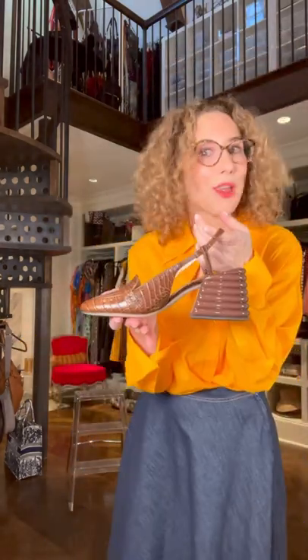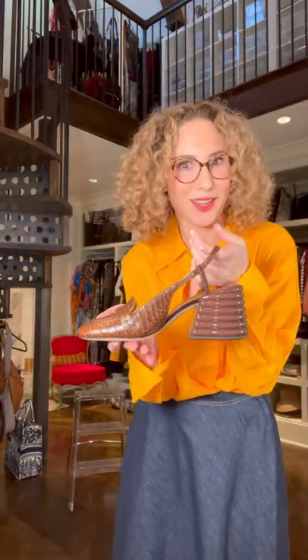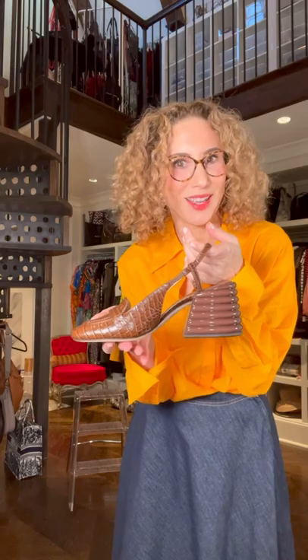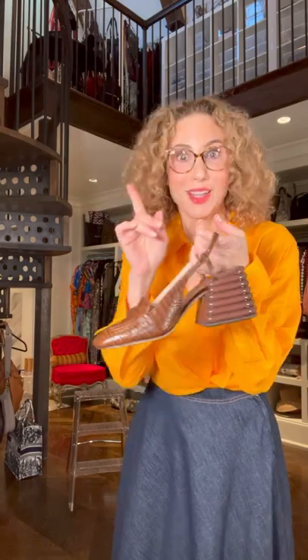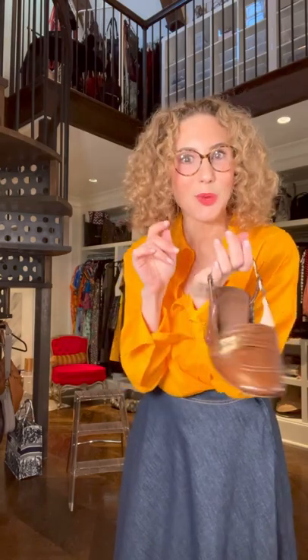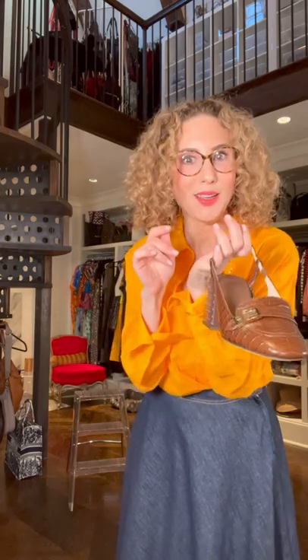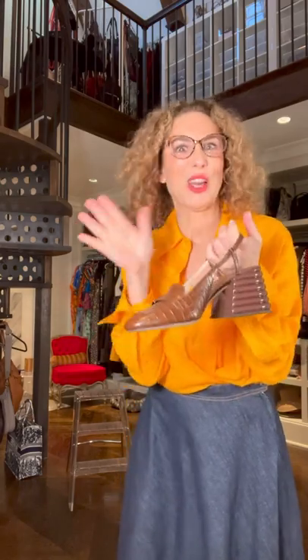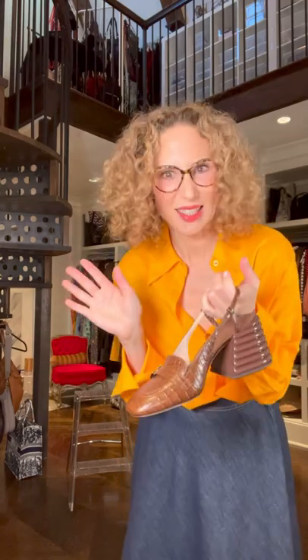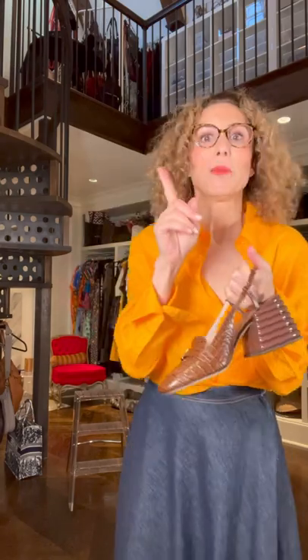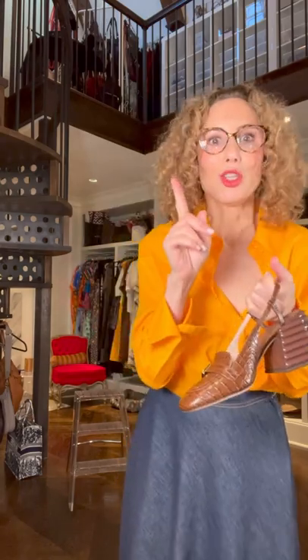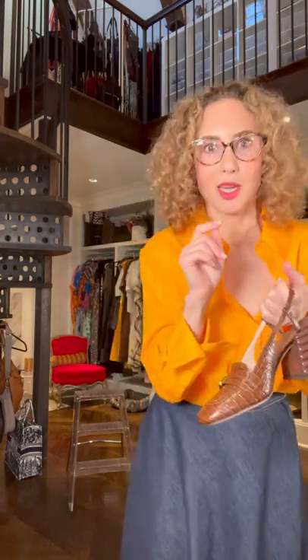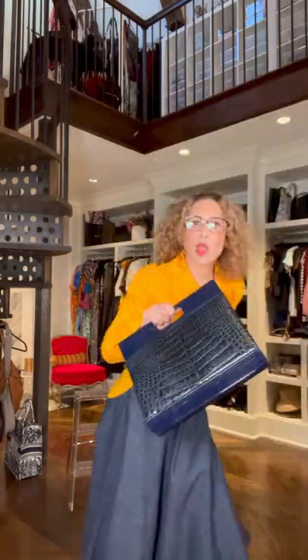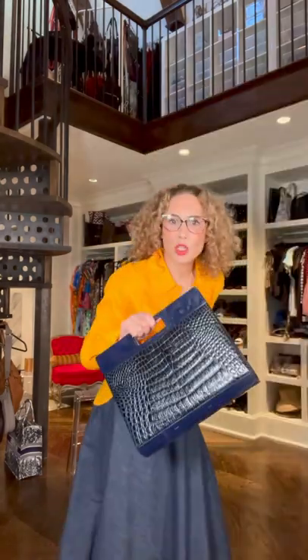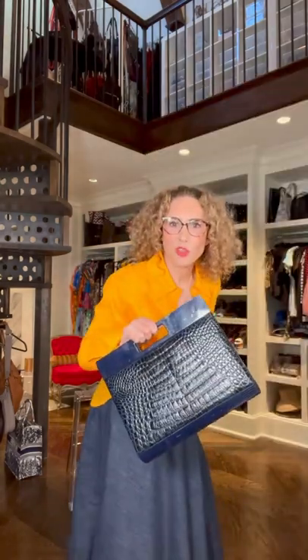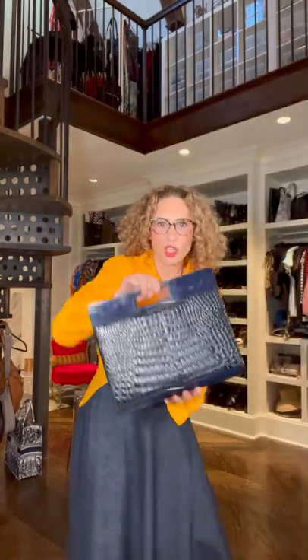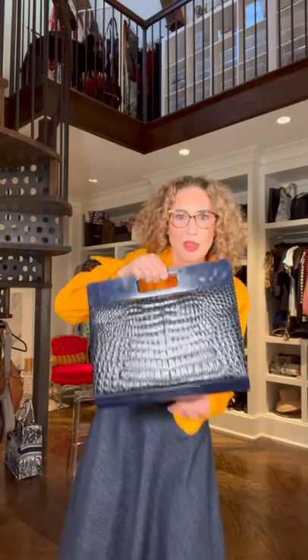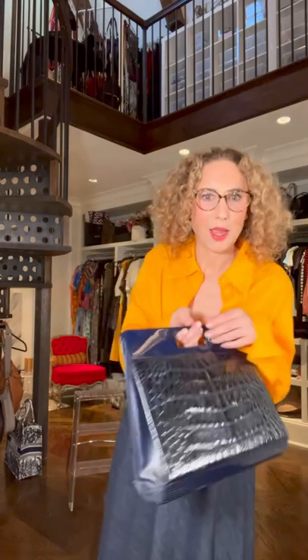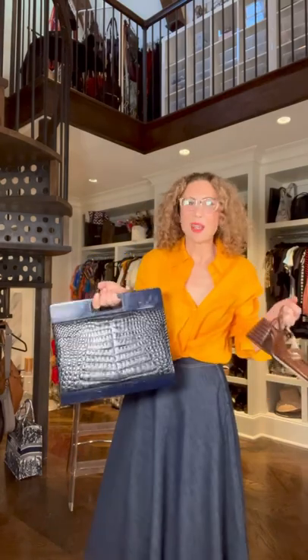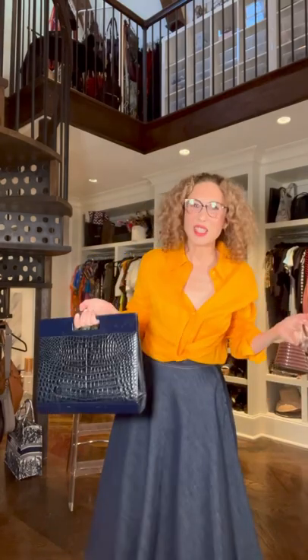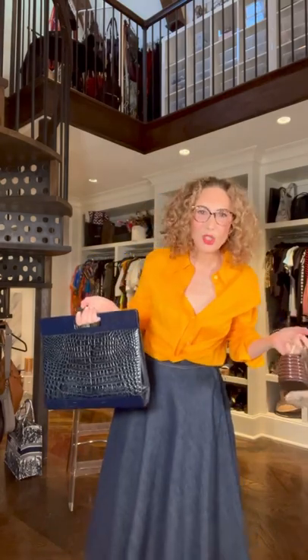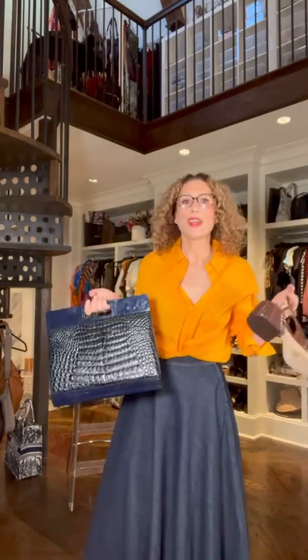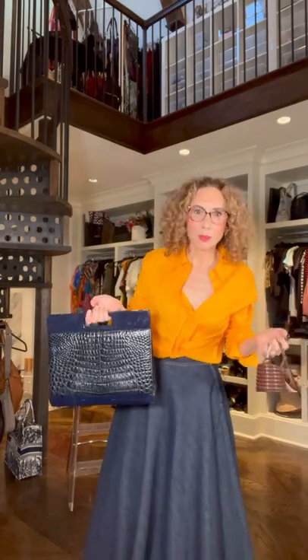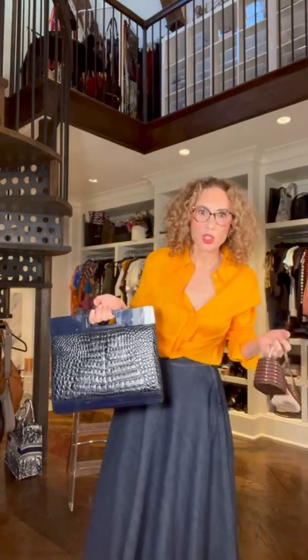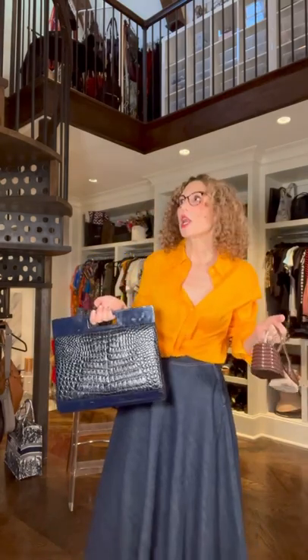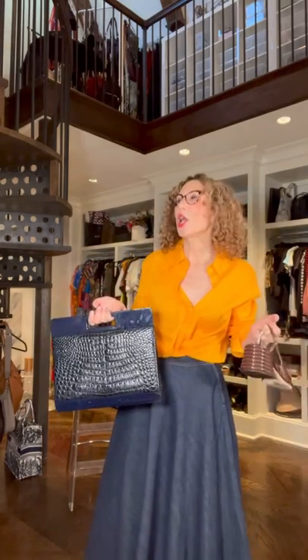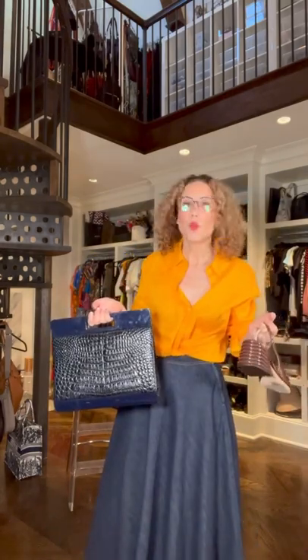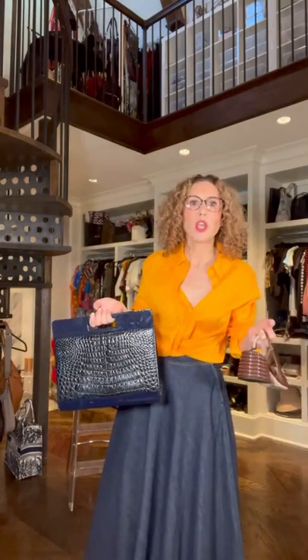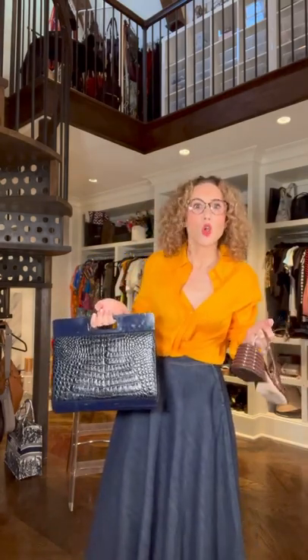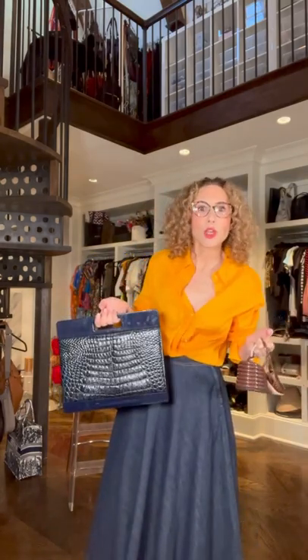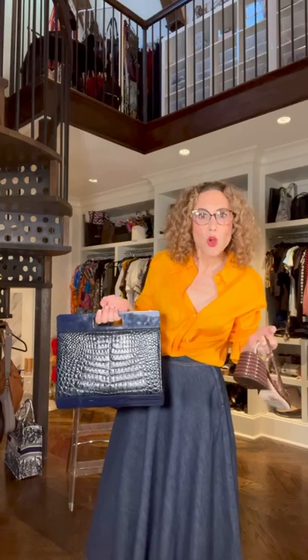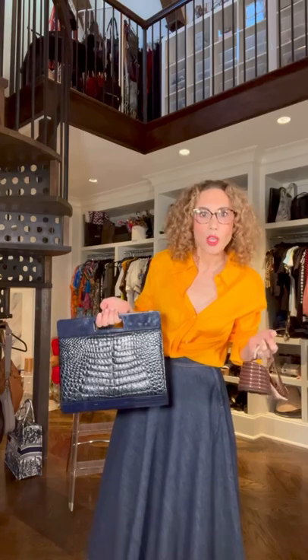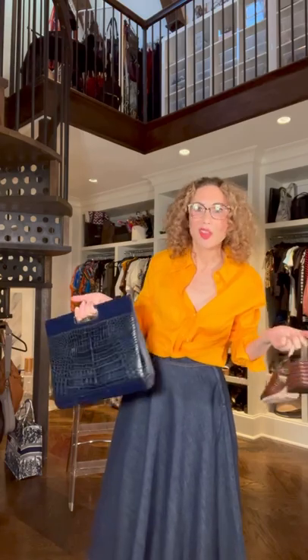Why have I added this sandal? I'll tell you why — because it's fantastic. But also because I wanted to do the vintage navy bag.